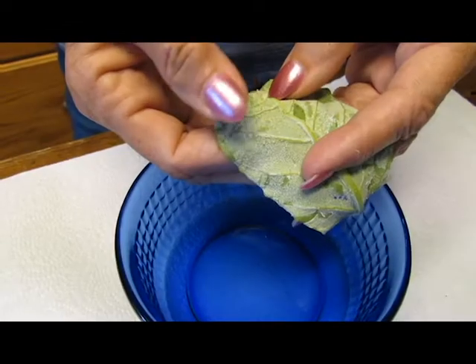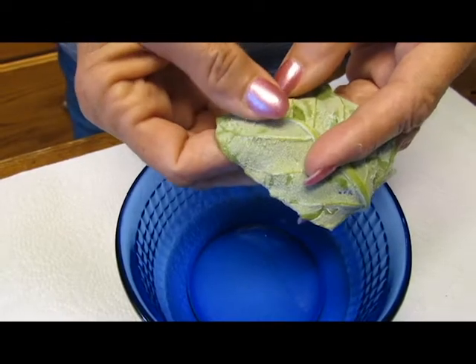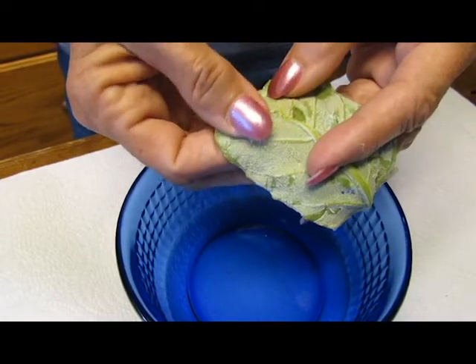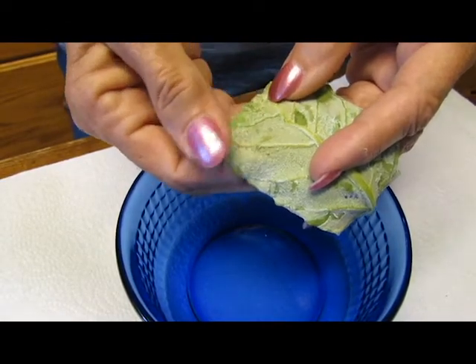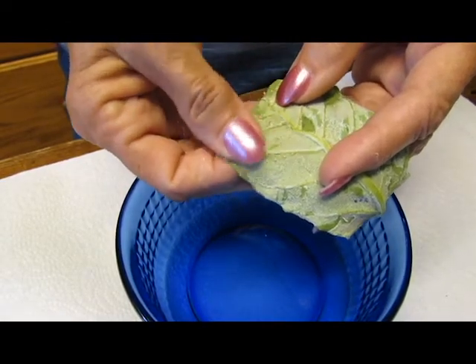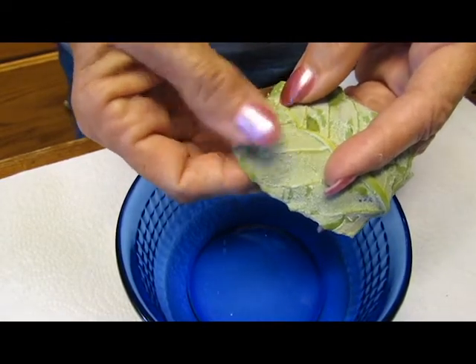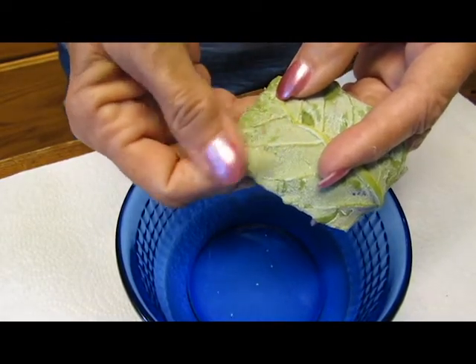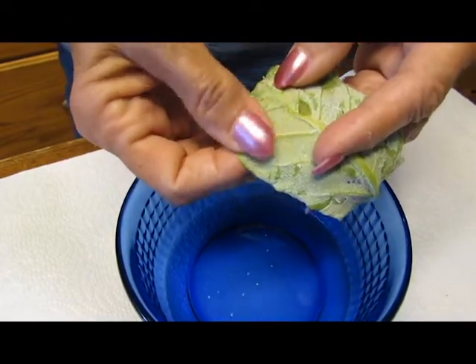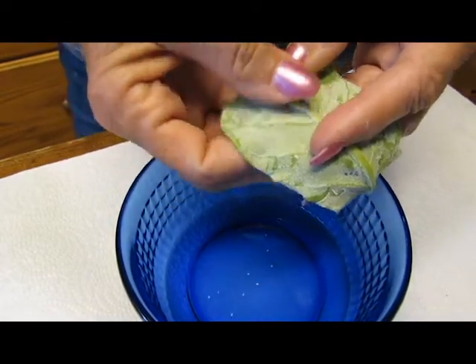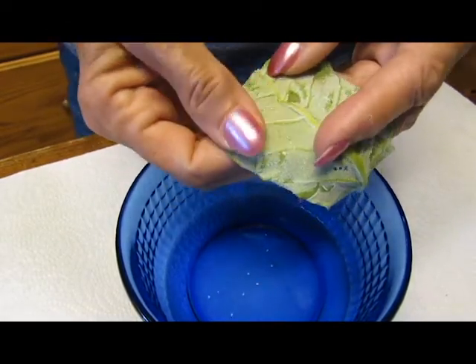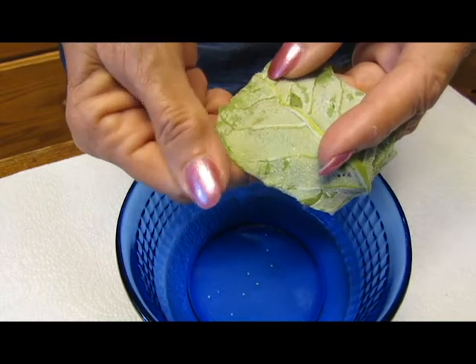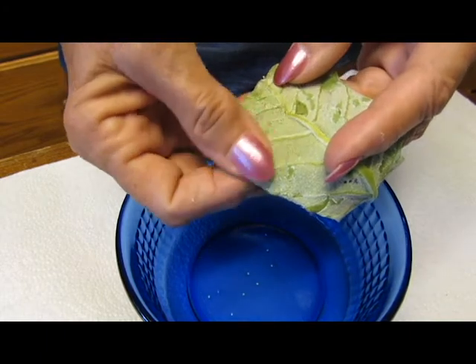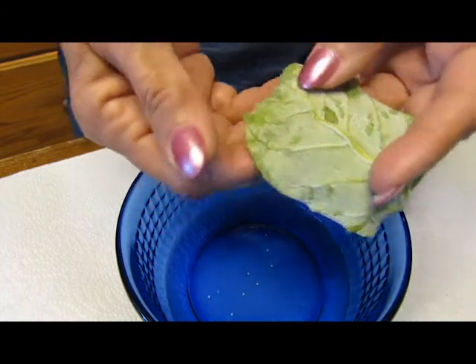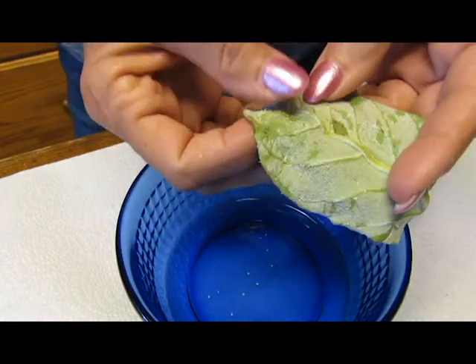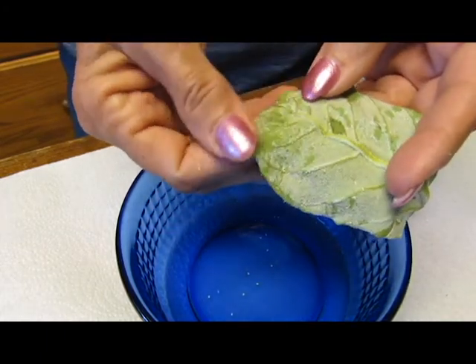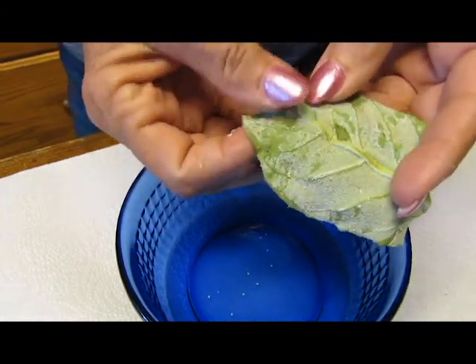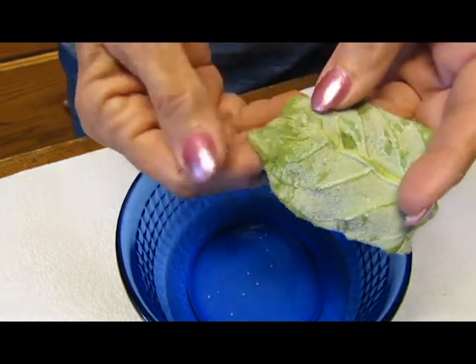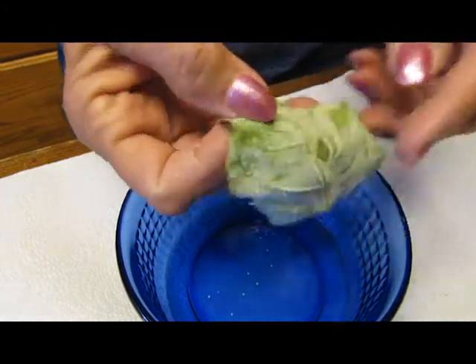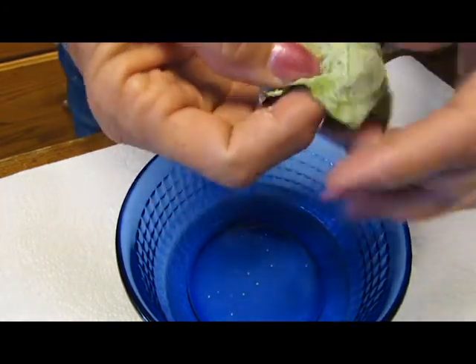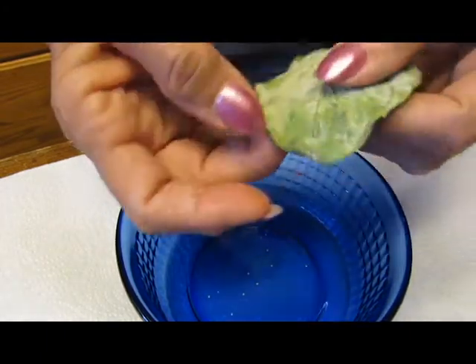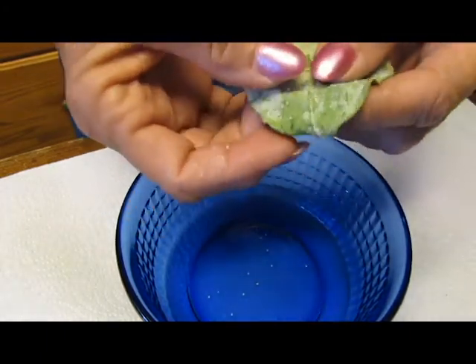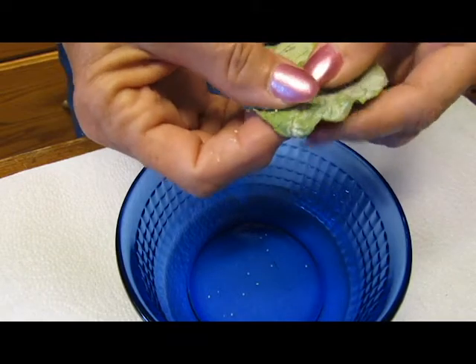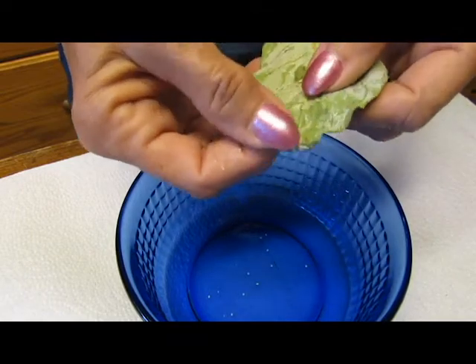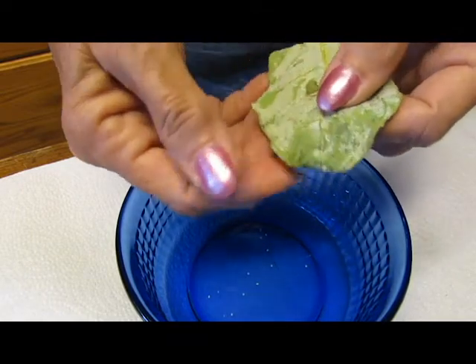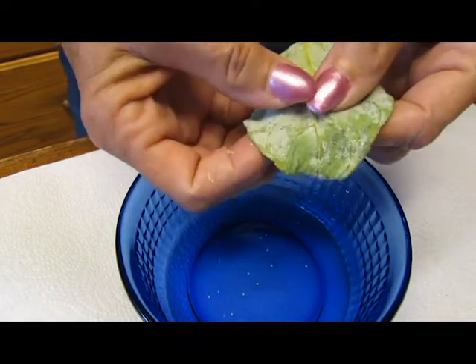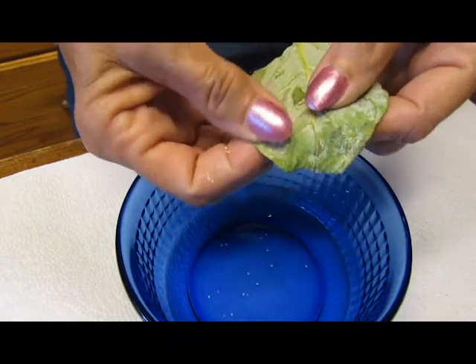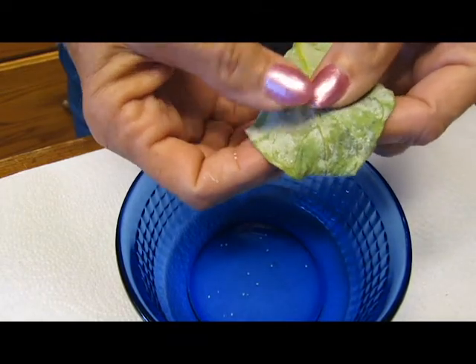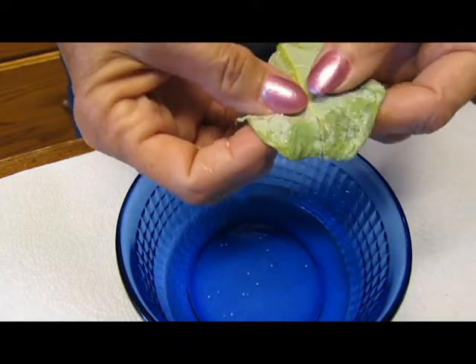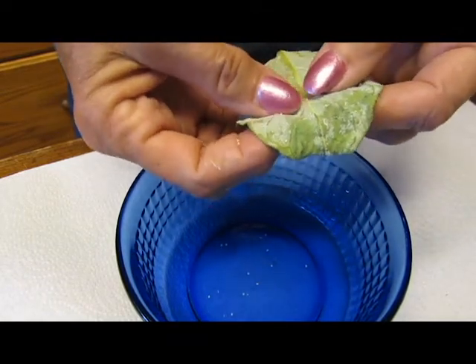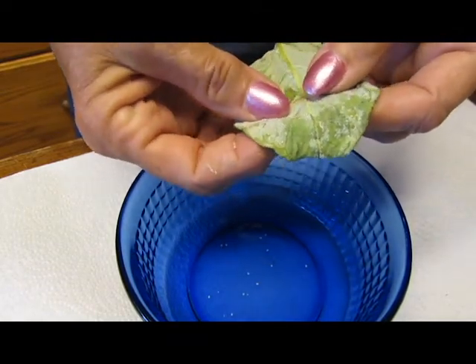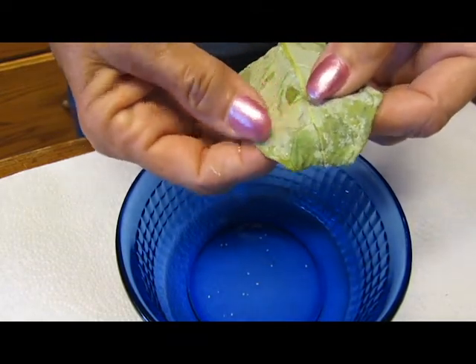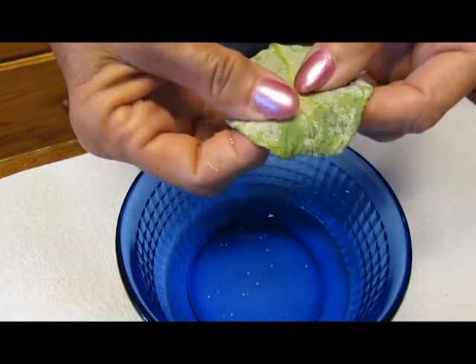Rolling eggs off the leaf is done in preparation for an OE wash. You simply roll them off between your thumb and index finger into a little bowl. You might need to give them a little nudge every now and then with your thumbnail.